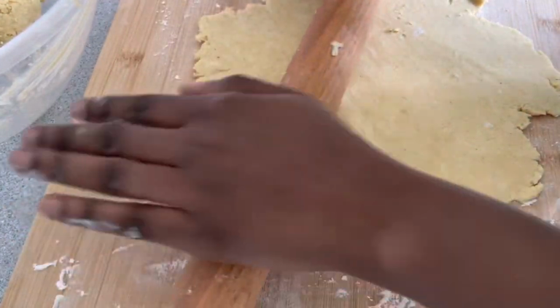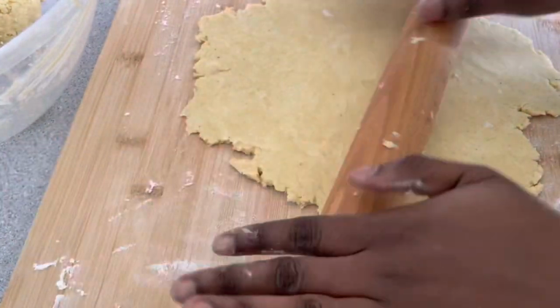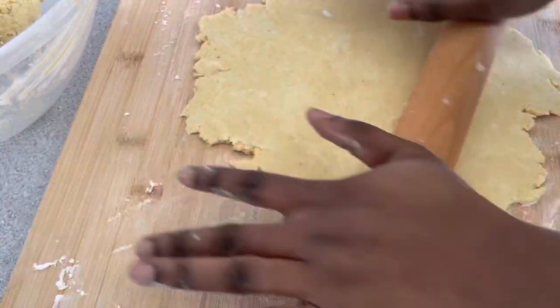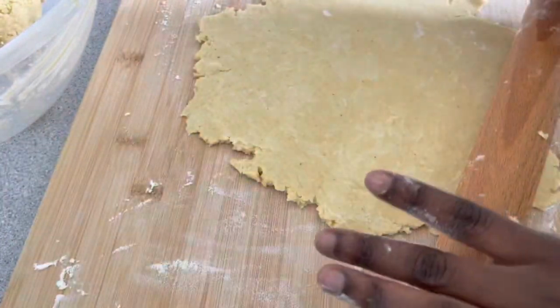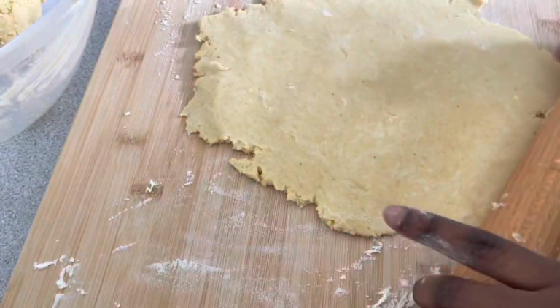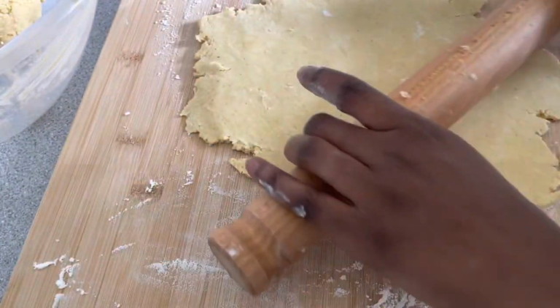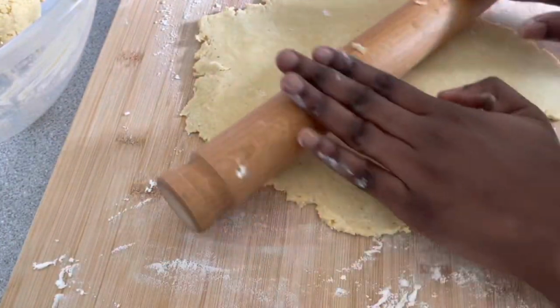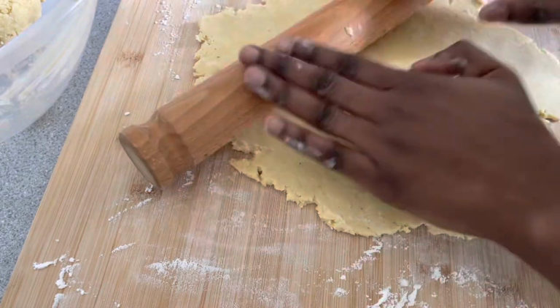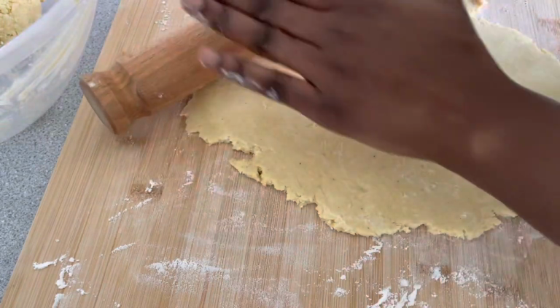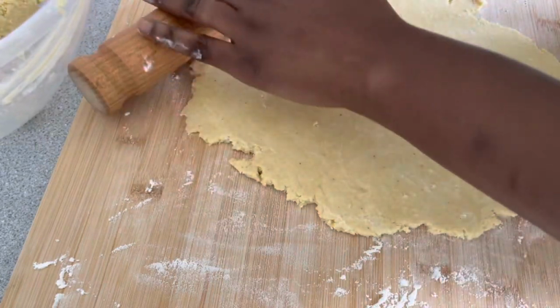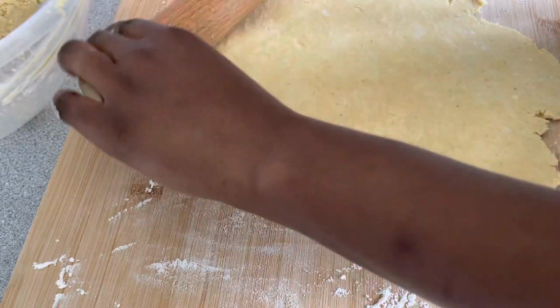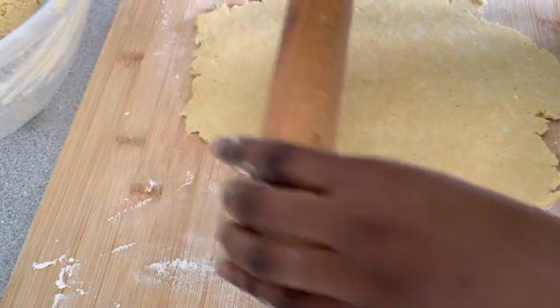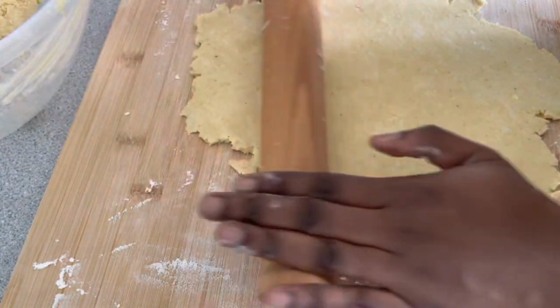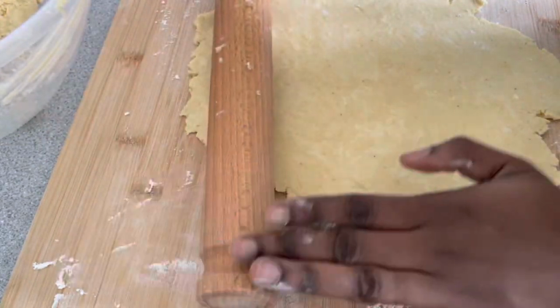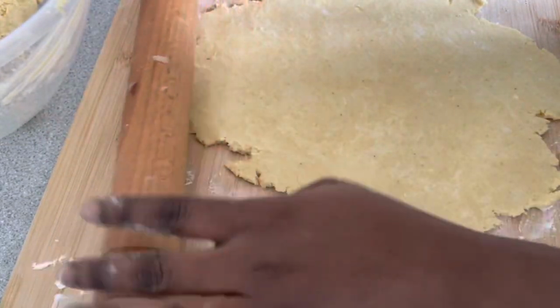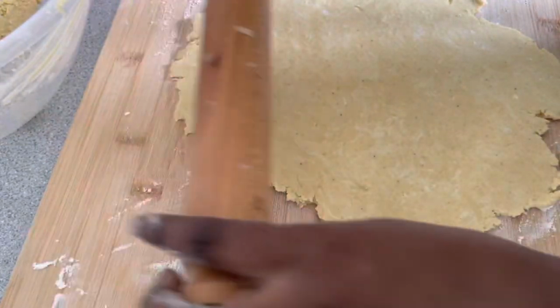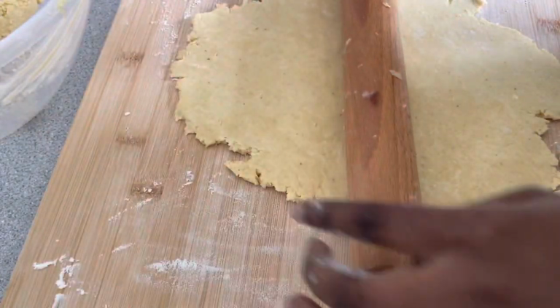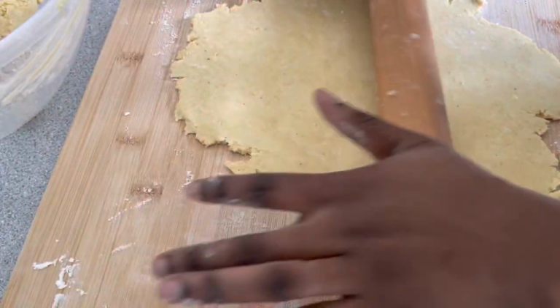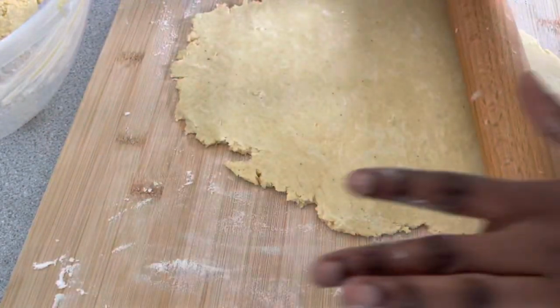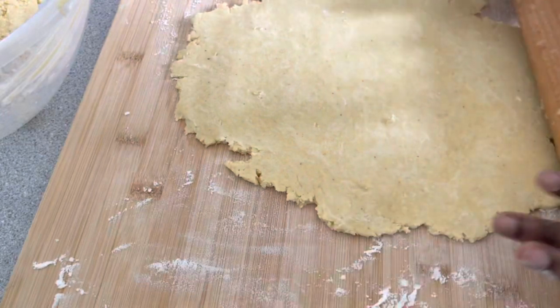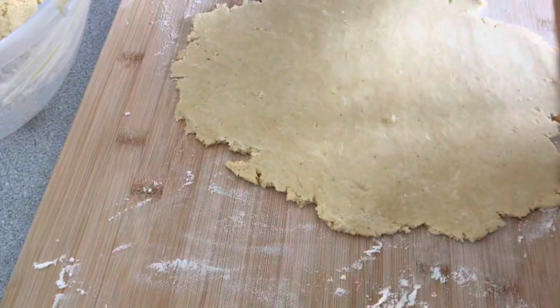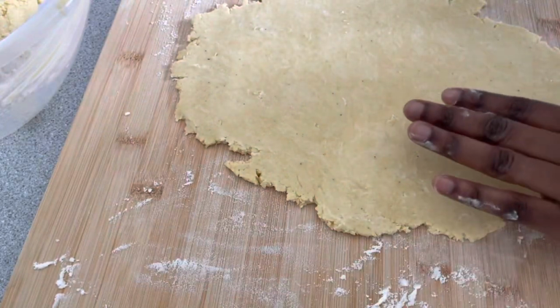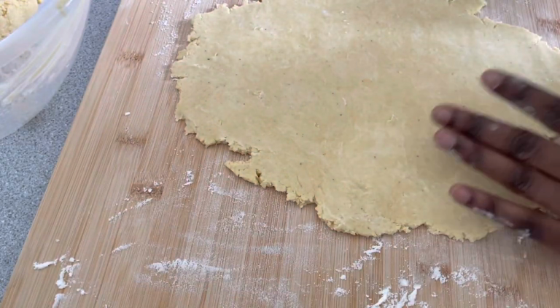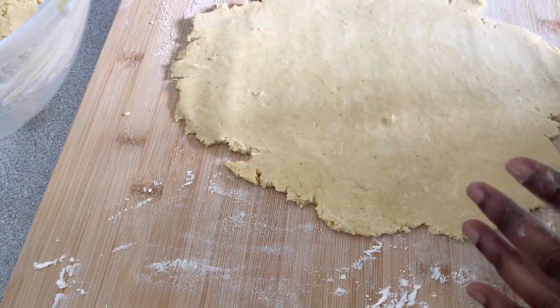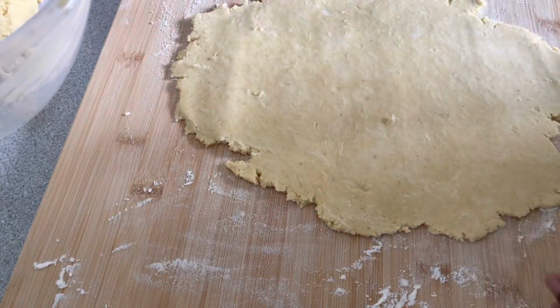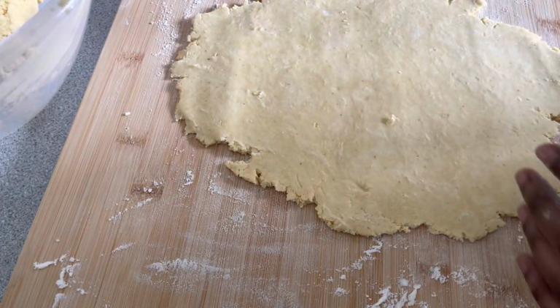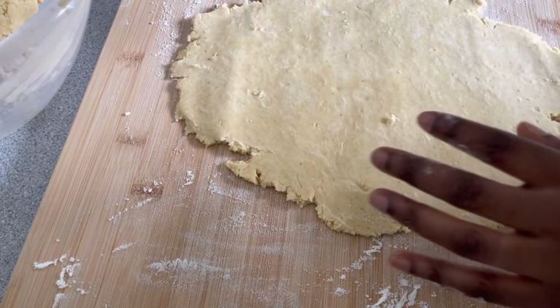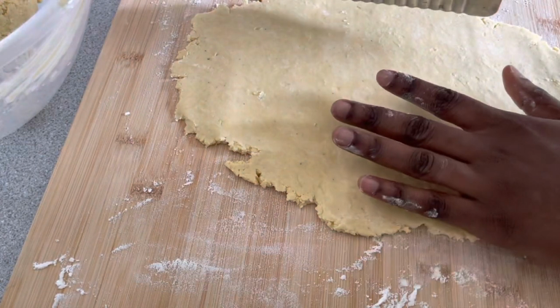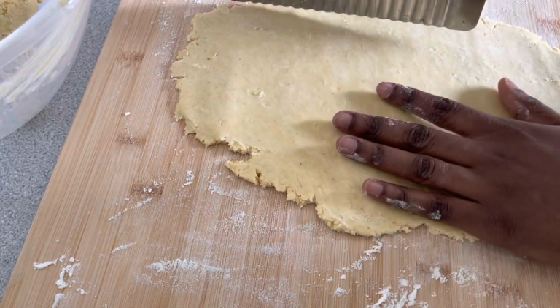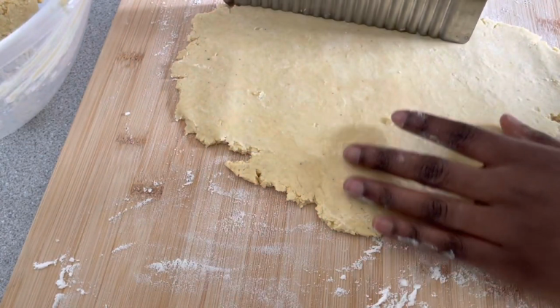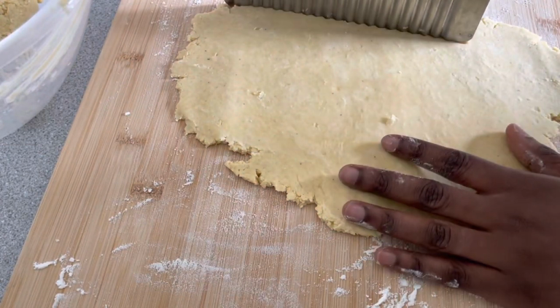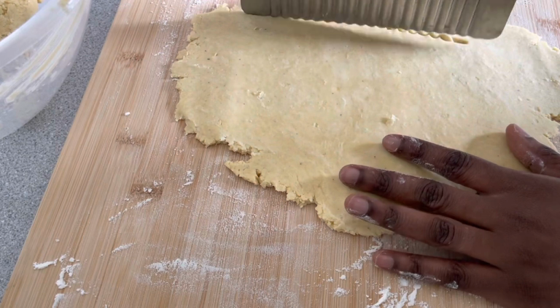As you can see, I'm not putting too much force into rolling the crust. This is because we want it to be flaky, so we don't want to activate the gluten in the flour.